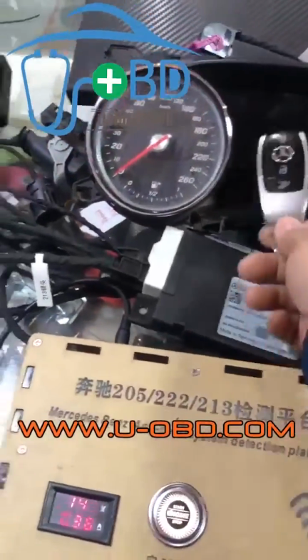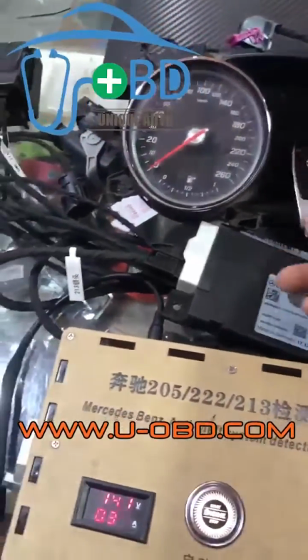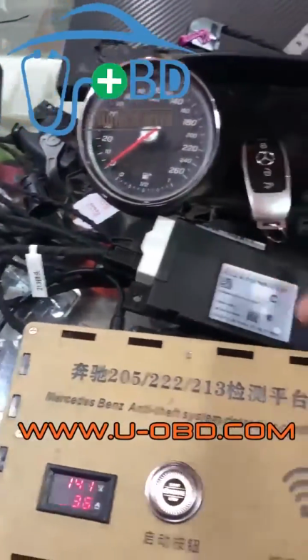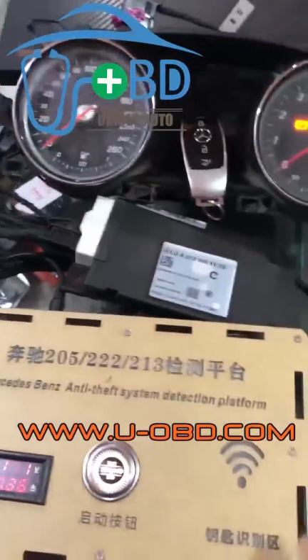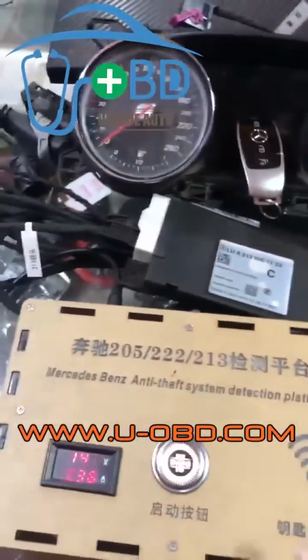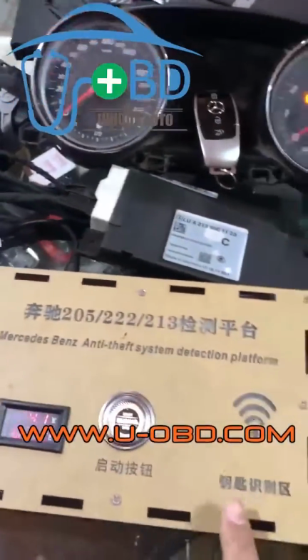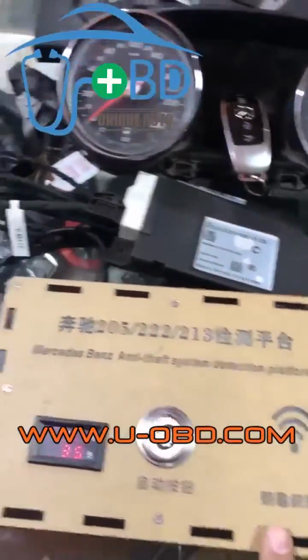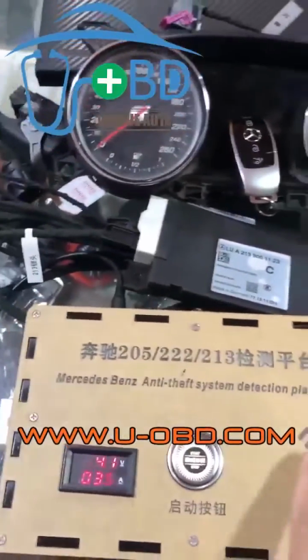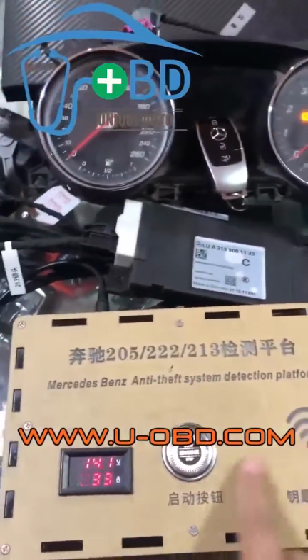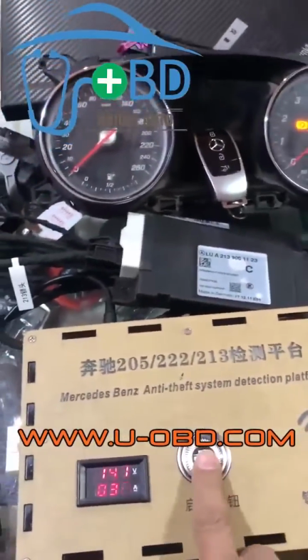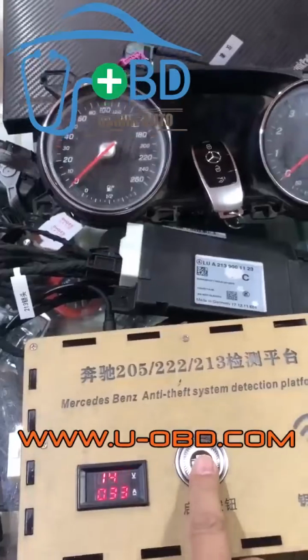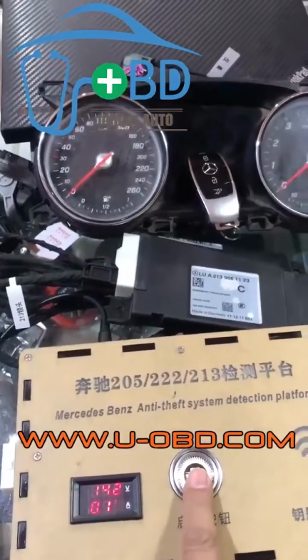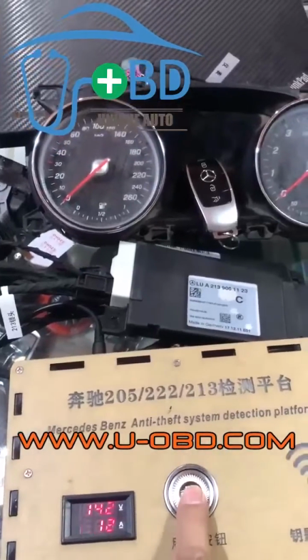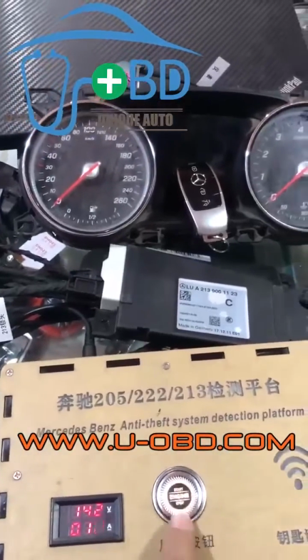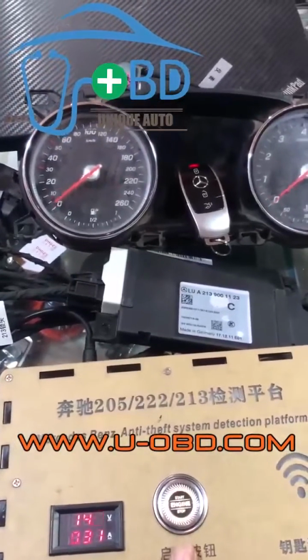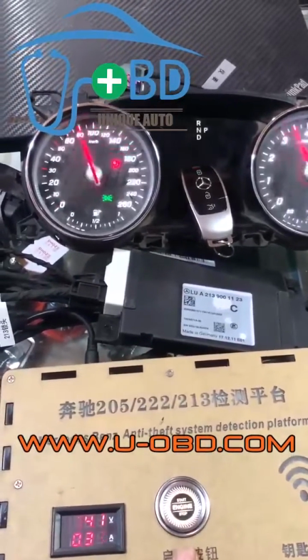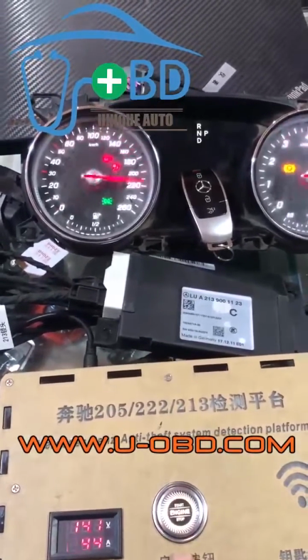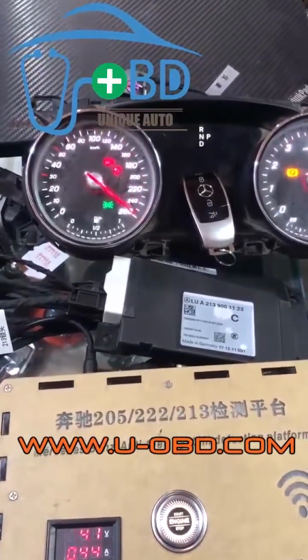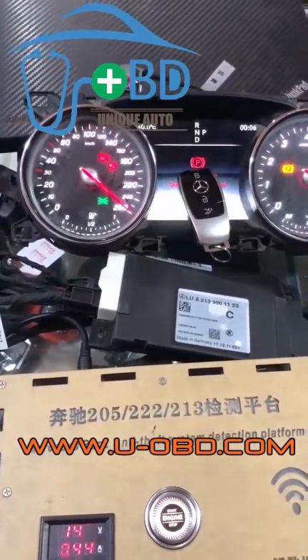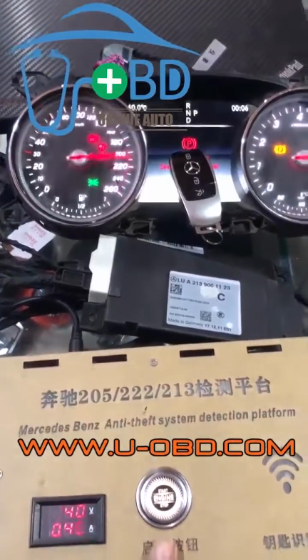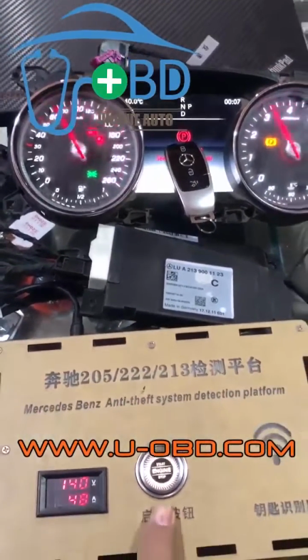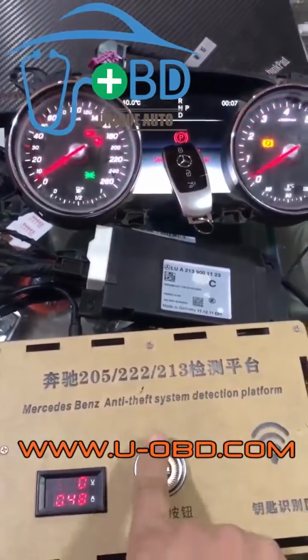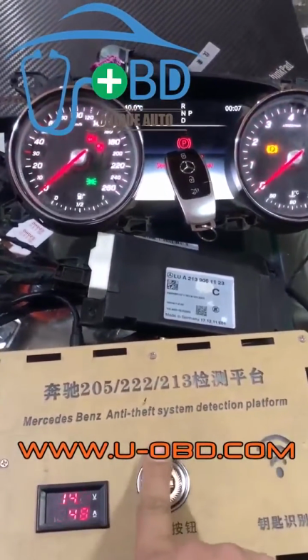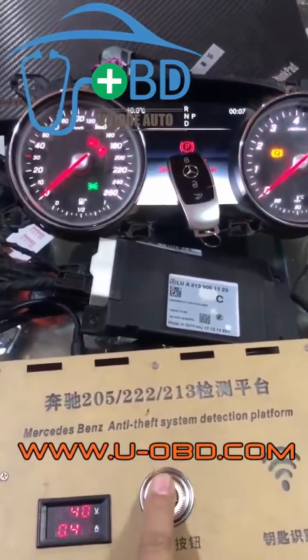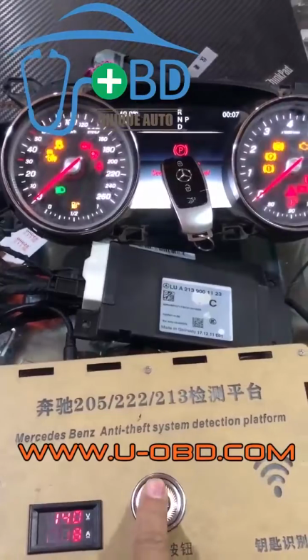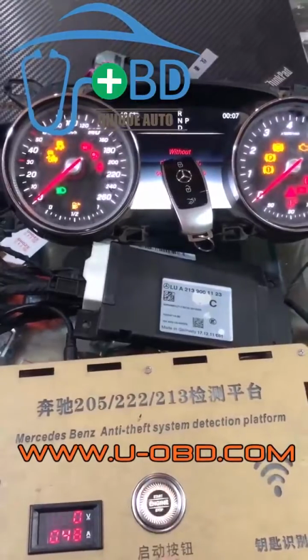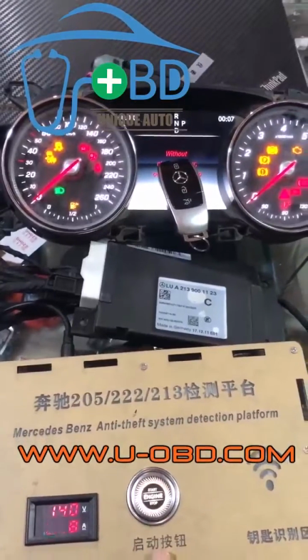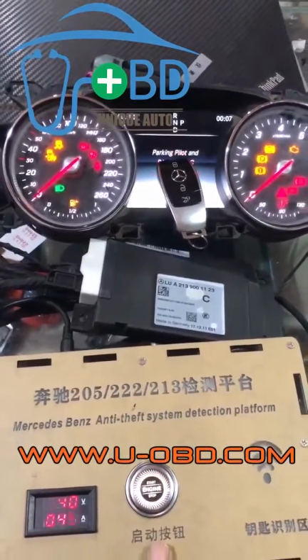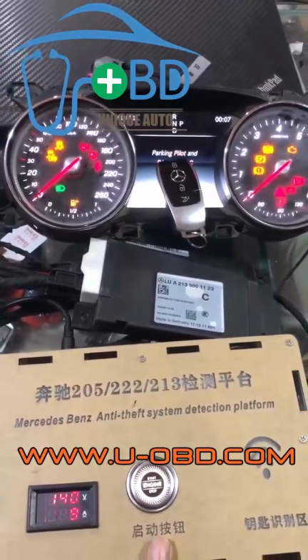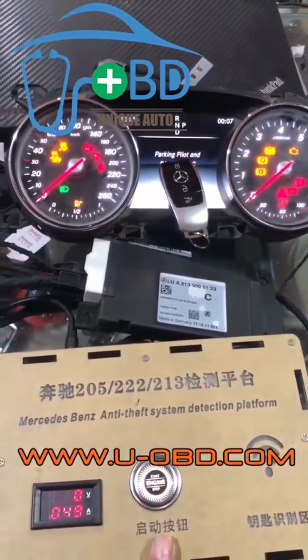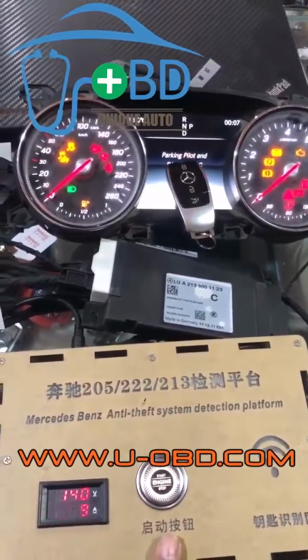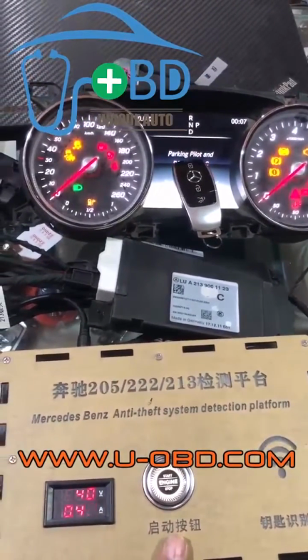Test the keyless go. Put the key away from the key identification area, then press the start button on the platform. The indicator of the key flickers, and the instrument cluster begins startup.